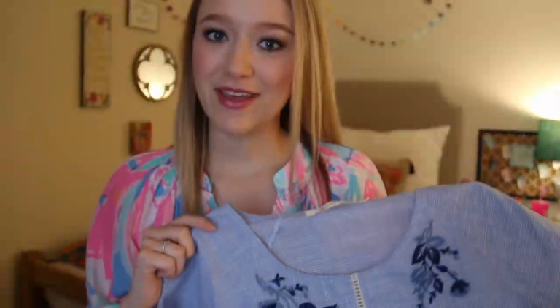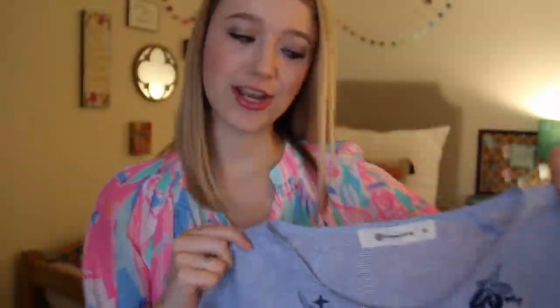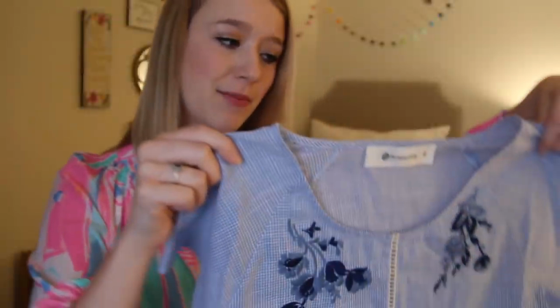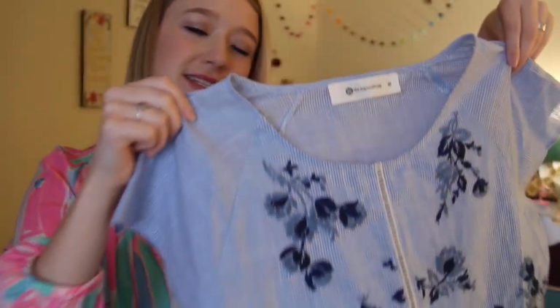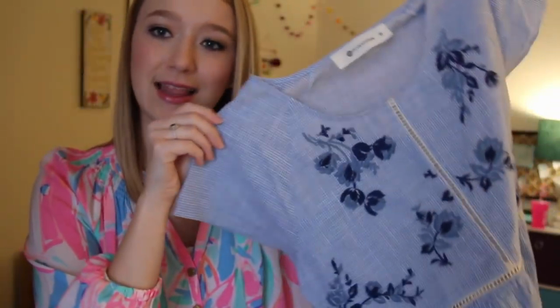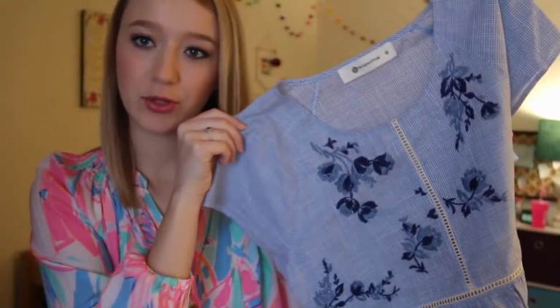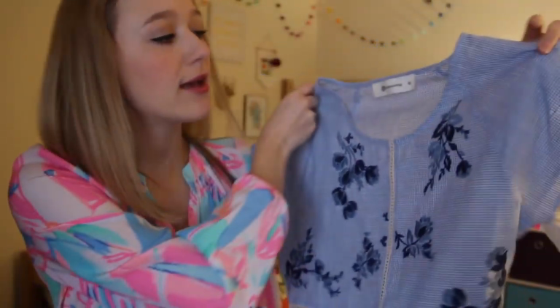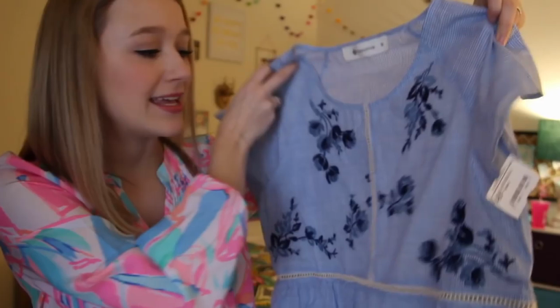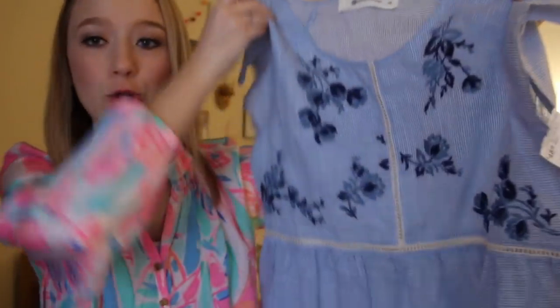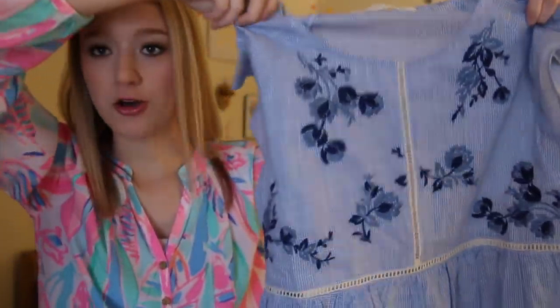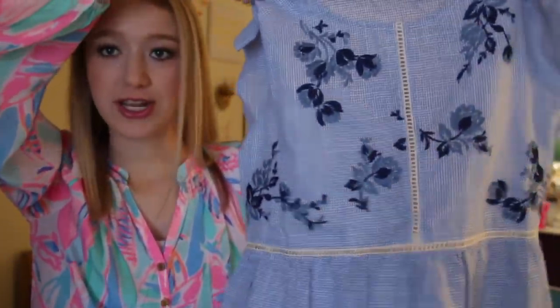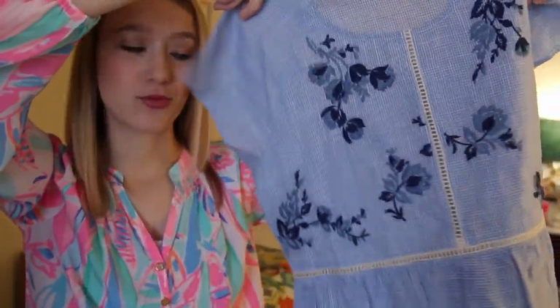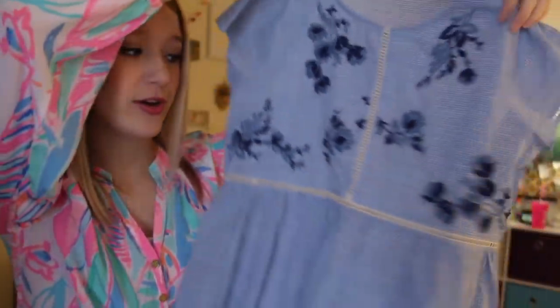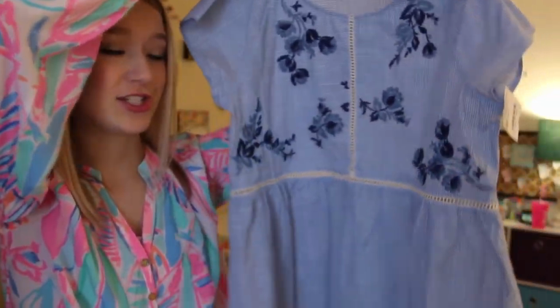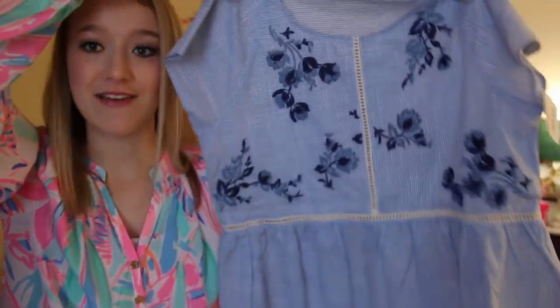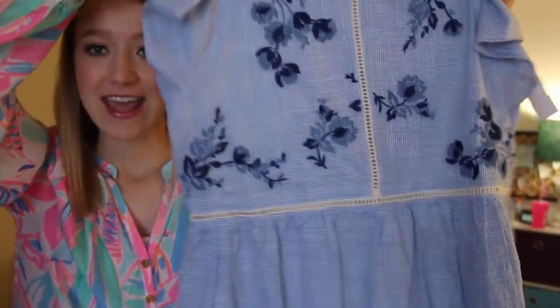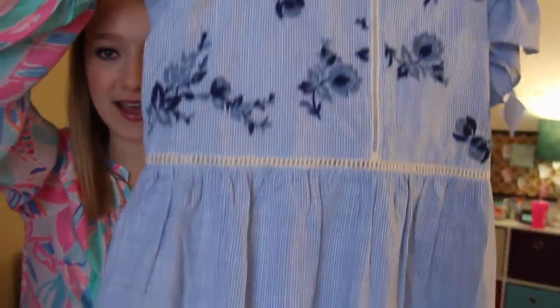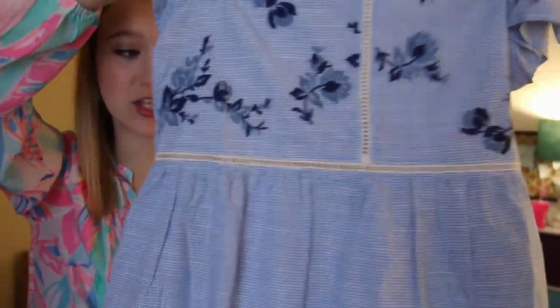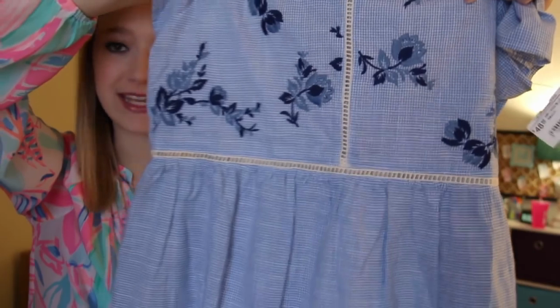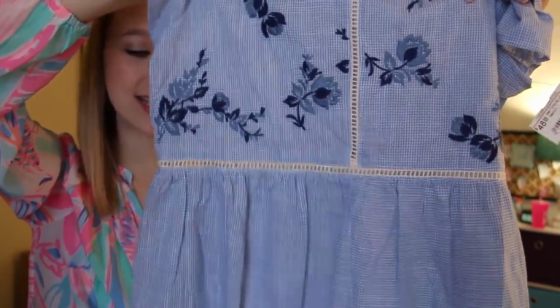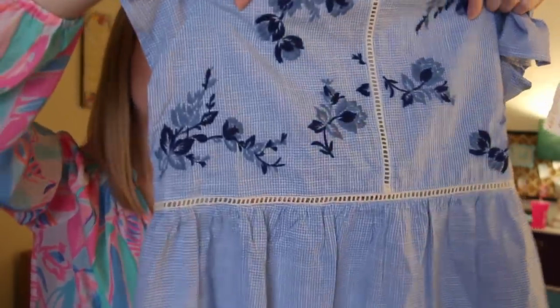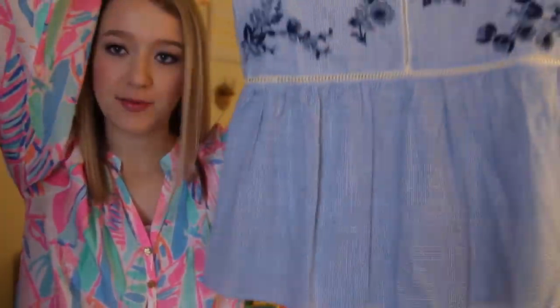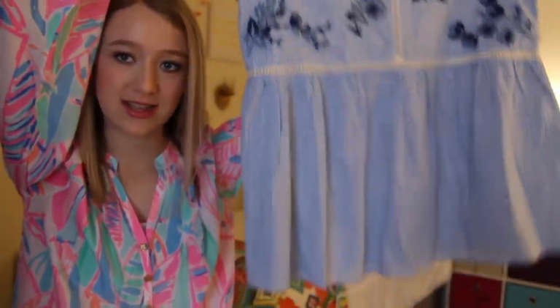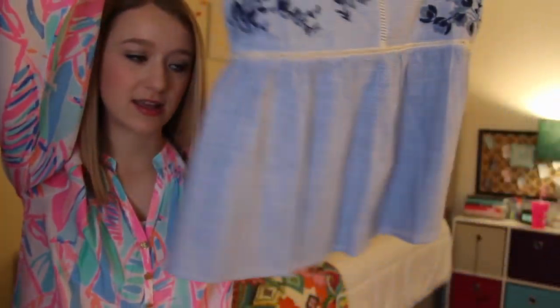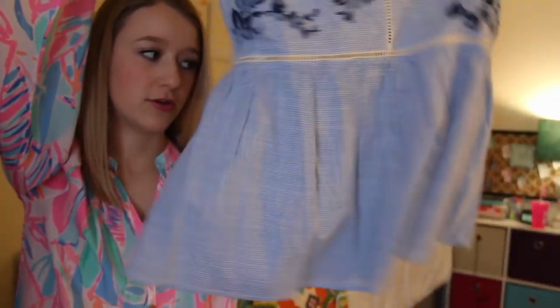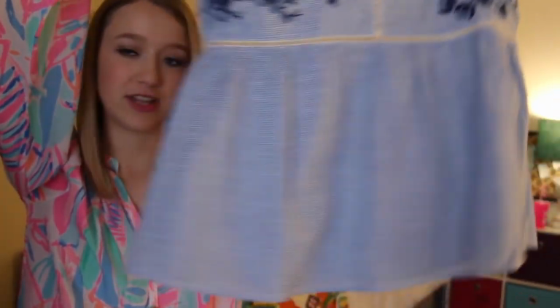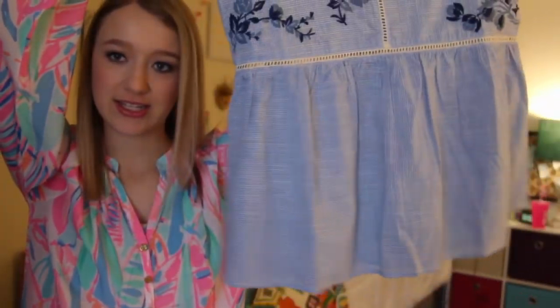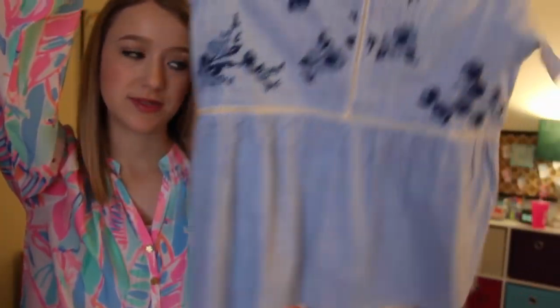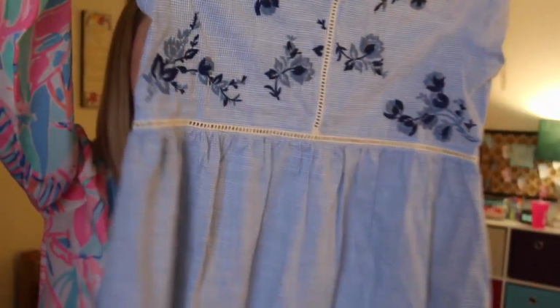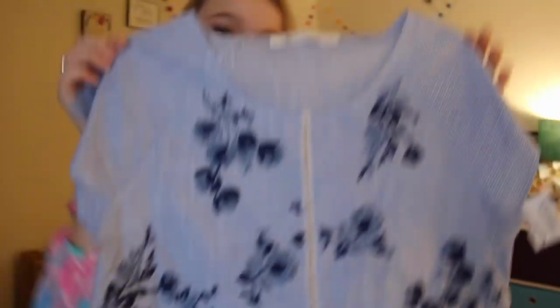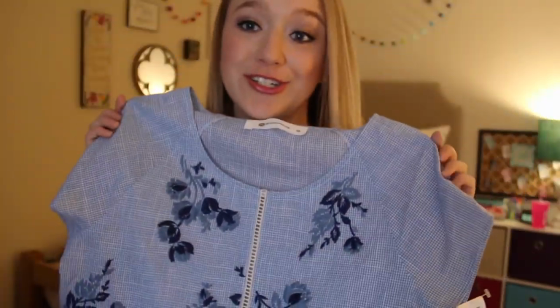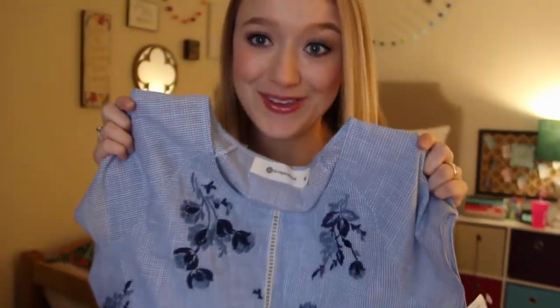Now we have another gingham top except this is a light blue gingham, and look at all the pretty embroidery on it. I just love it — it also has this cute little lace detailing and then the bottom is kind of a little flare, like it's peplum style. I think the shirt is so cute.